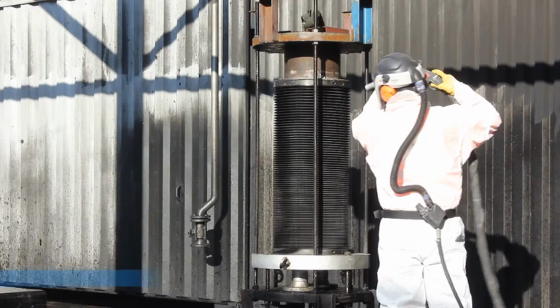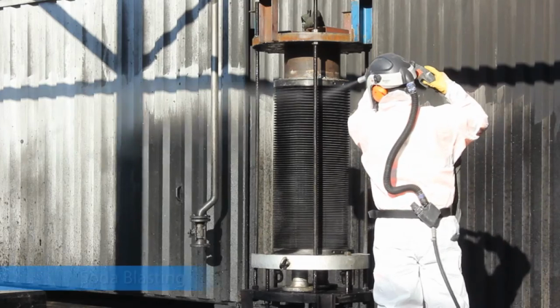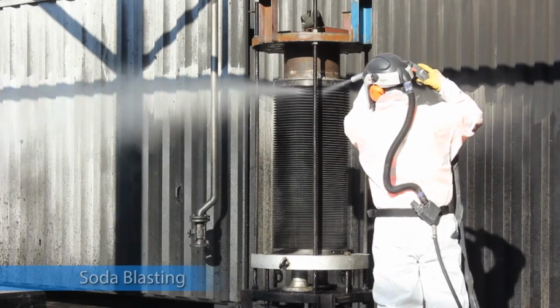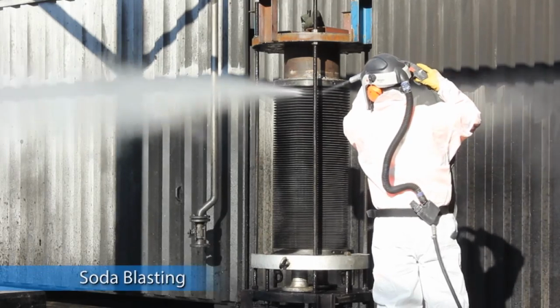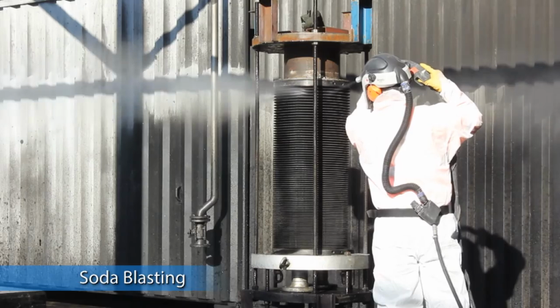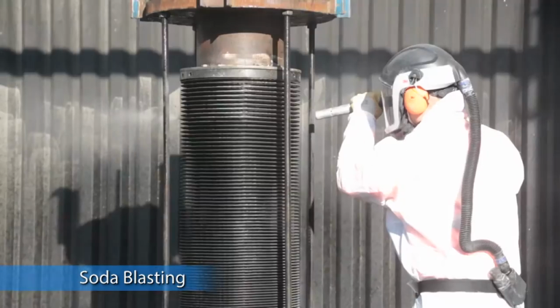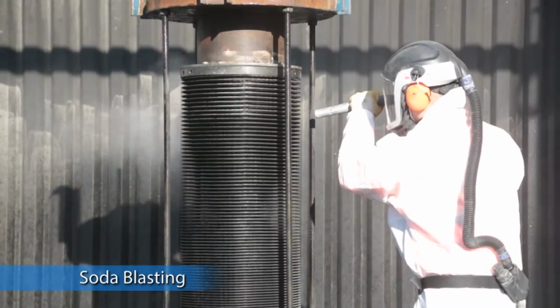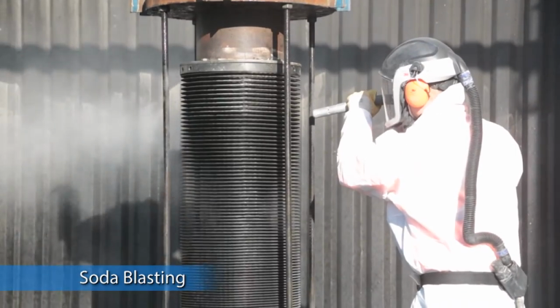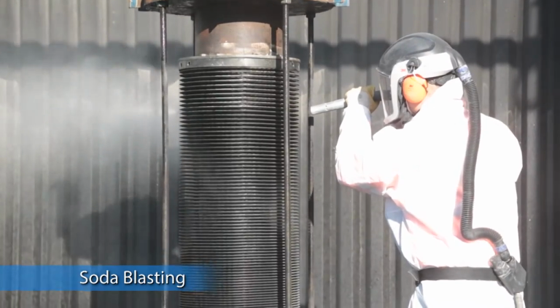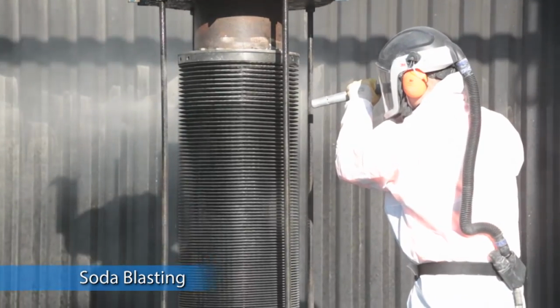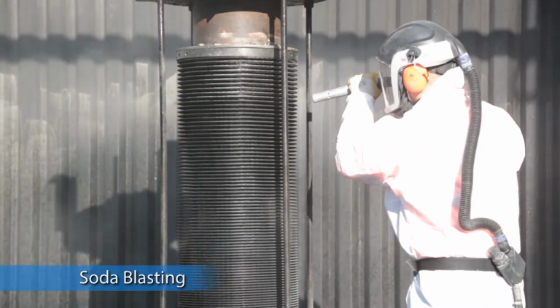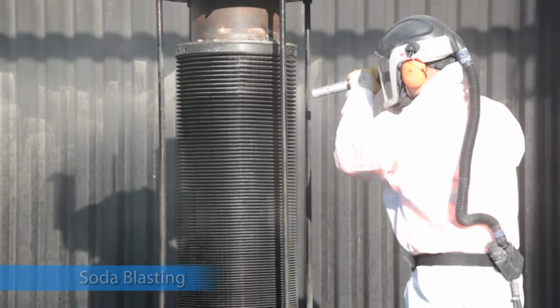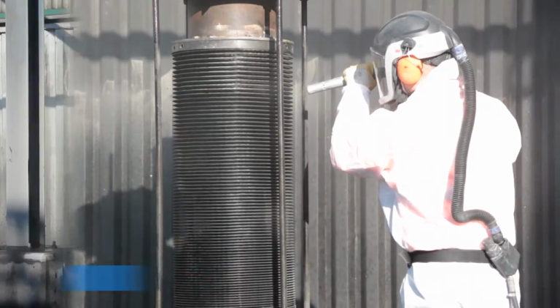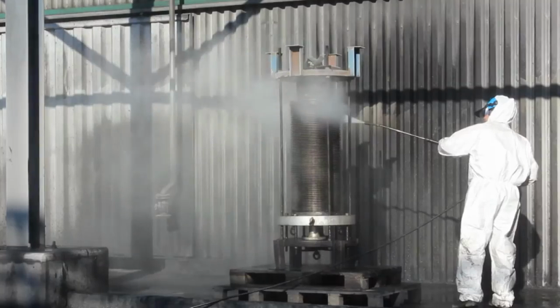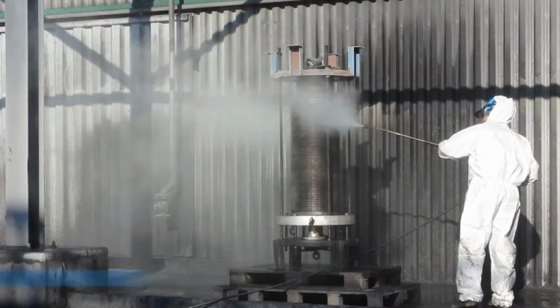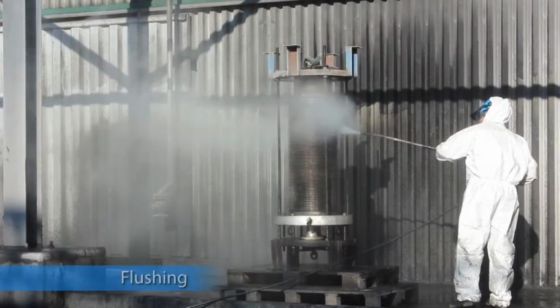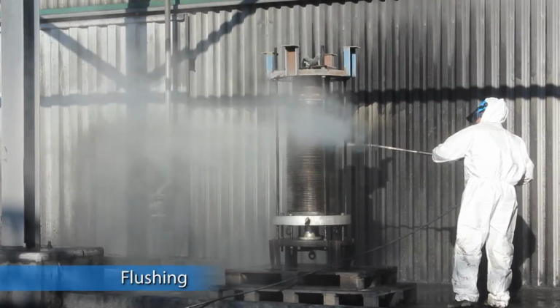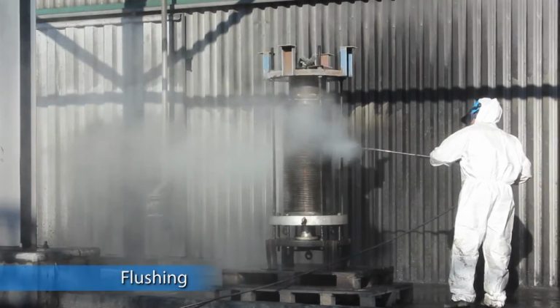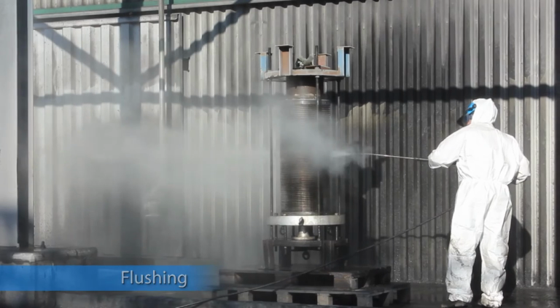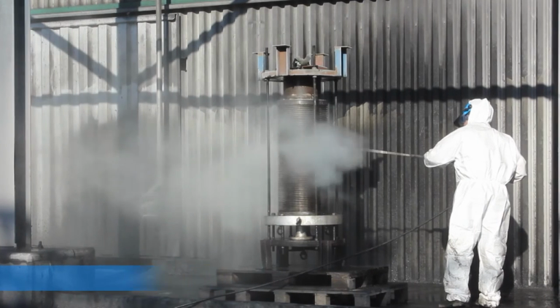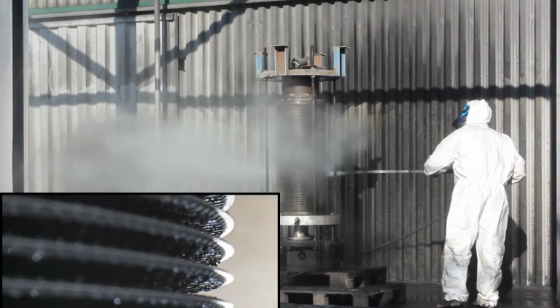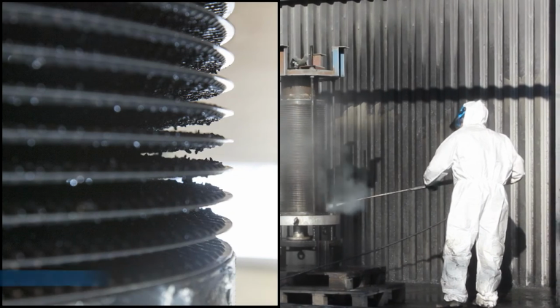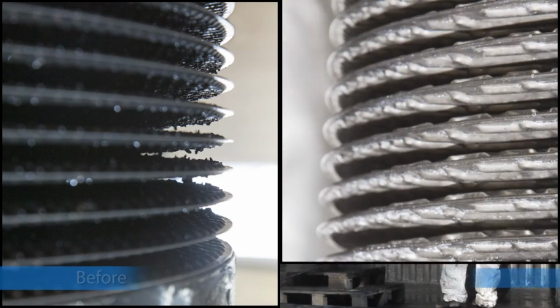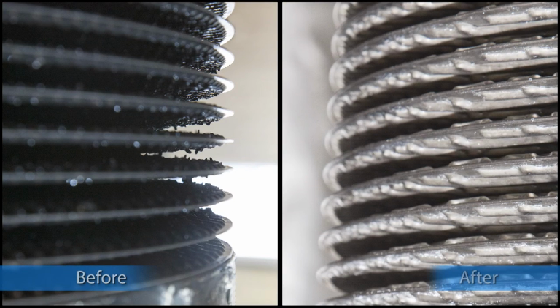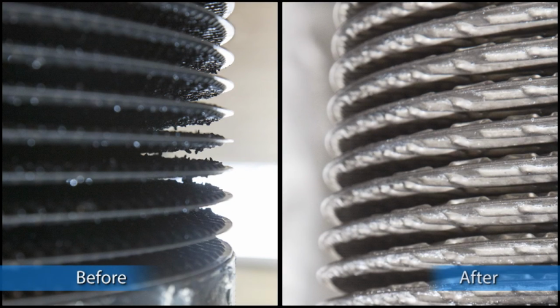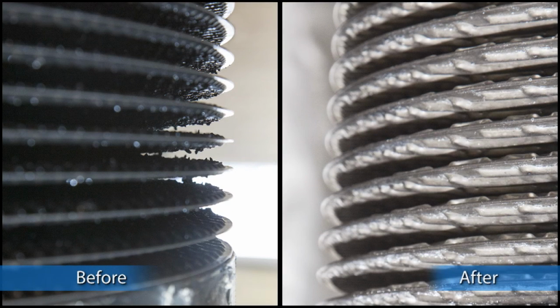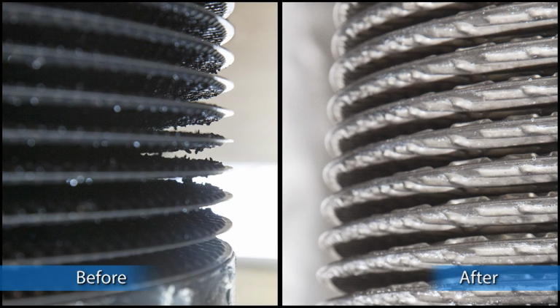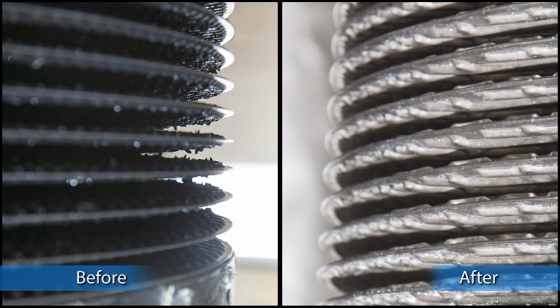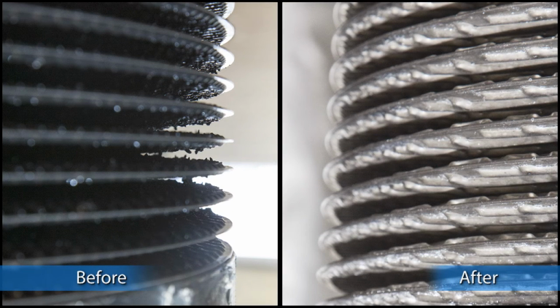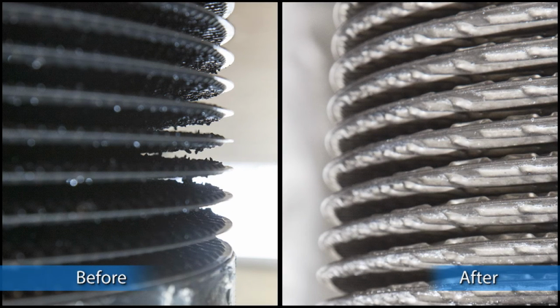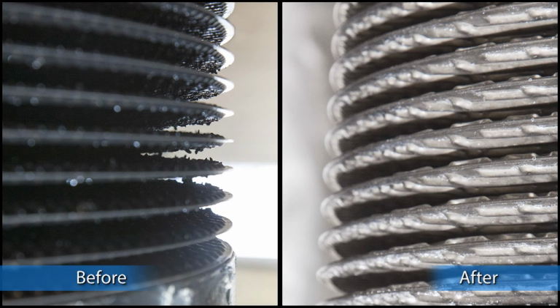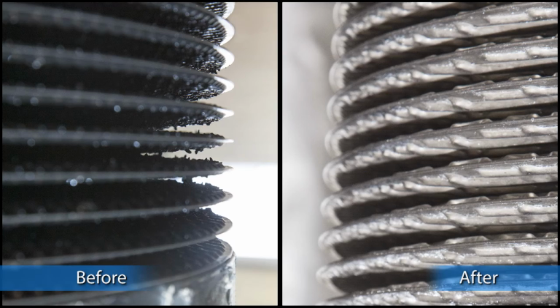As the fouling is oil burnt to the plate, the plate pack is soda-blasted. It is then washed to remove any cleaning medium left on the surface. You can see that the plates are brought back to clean as new condition.